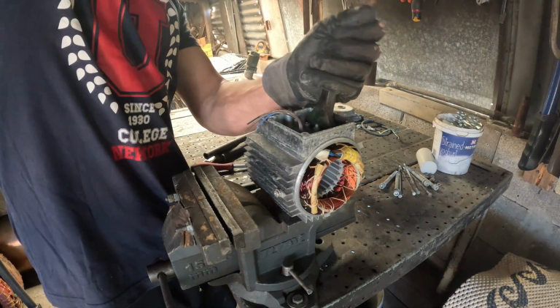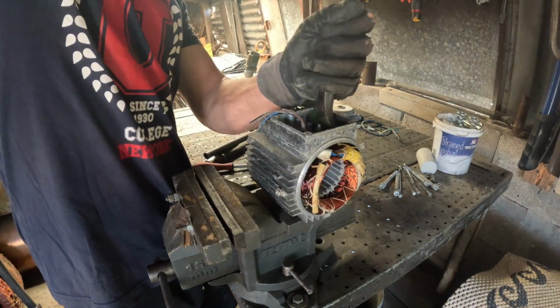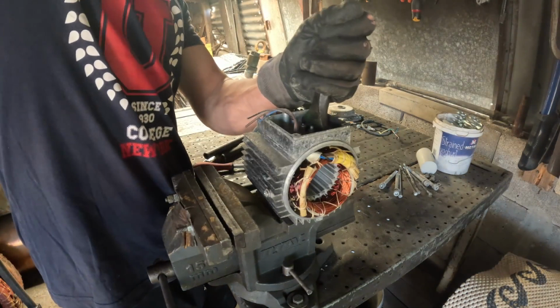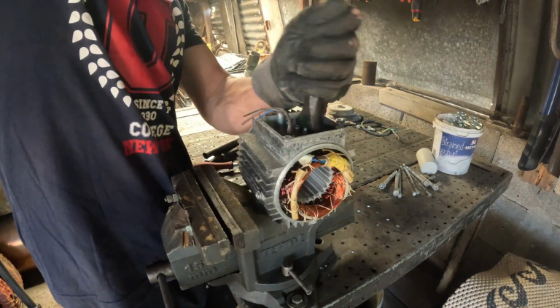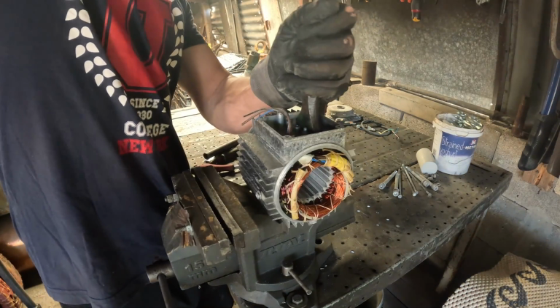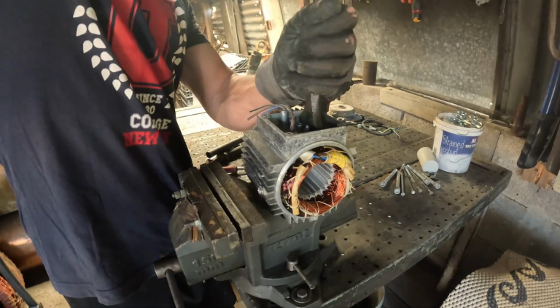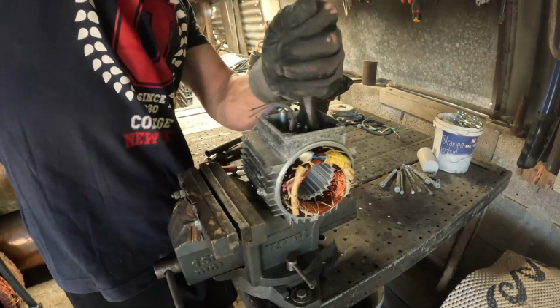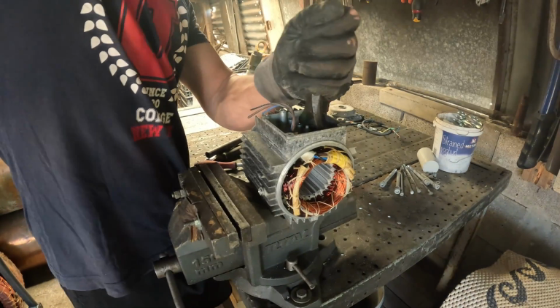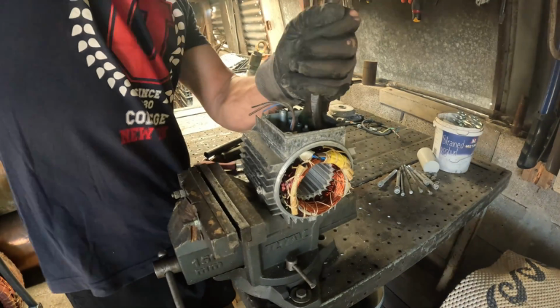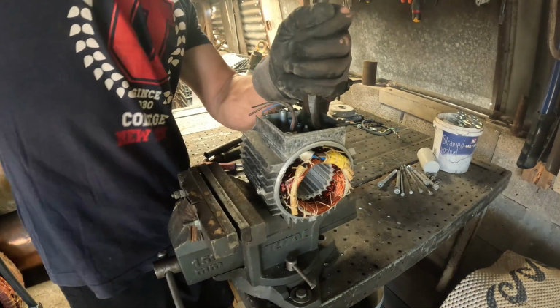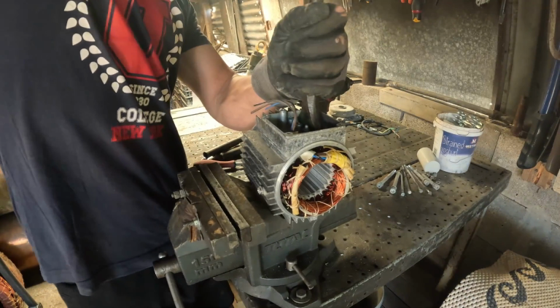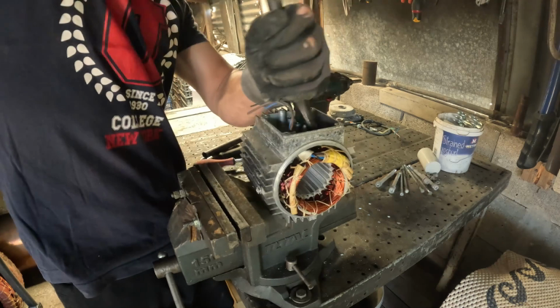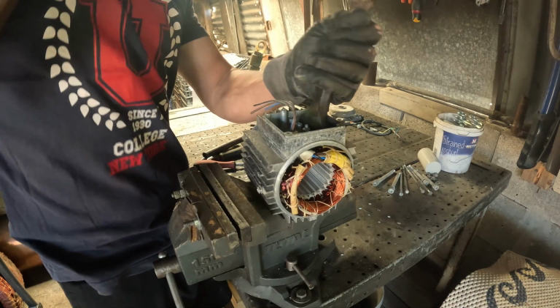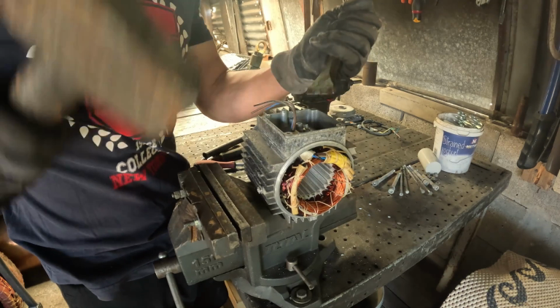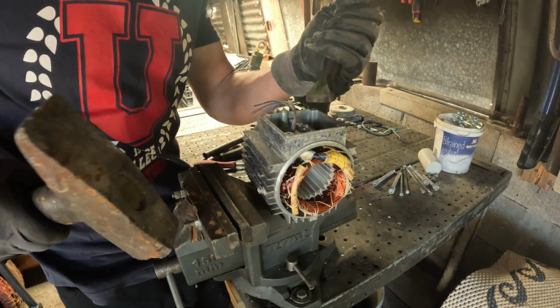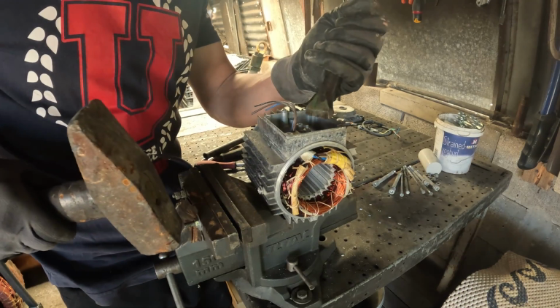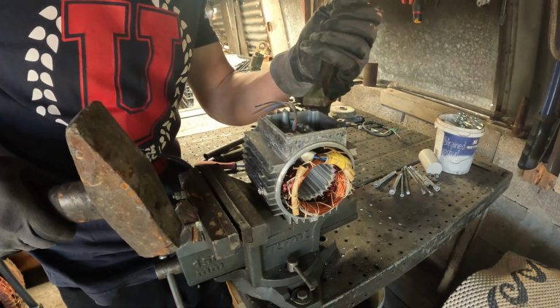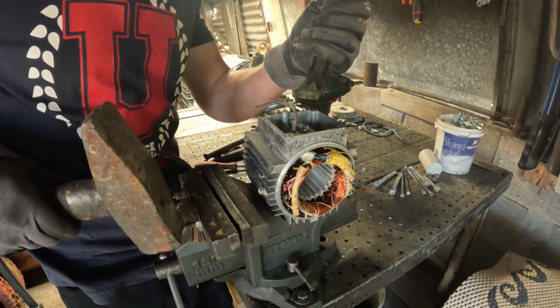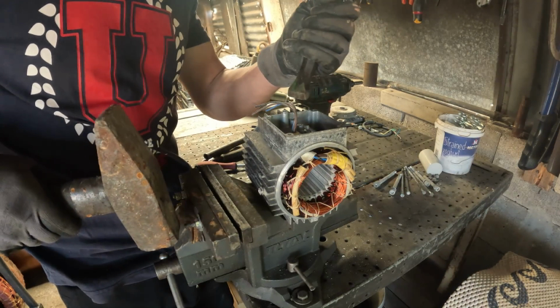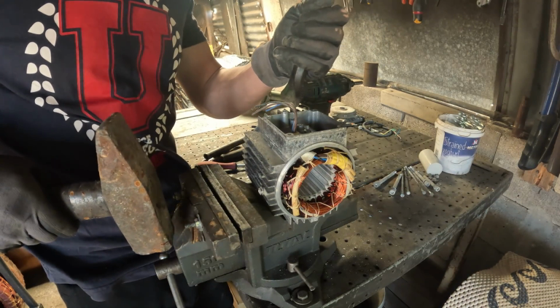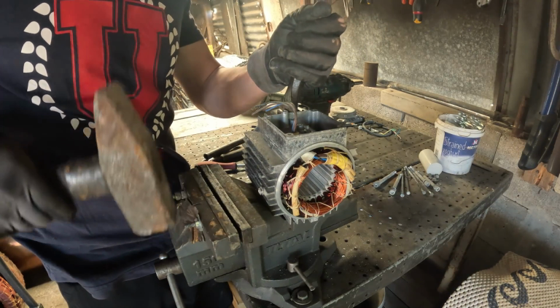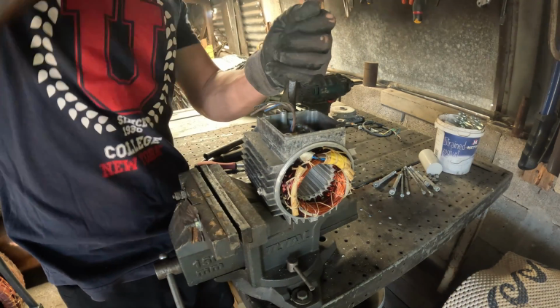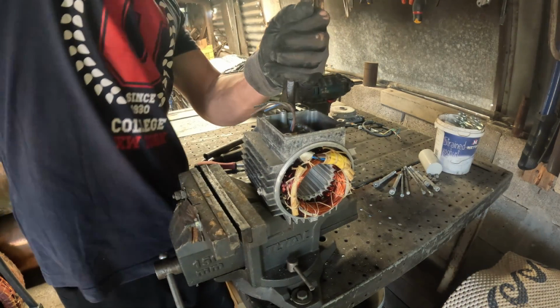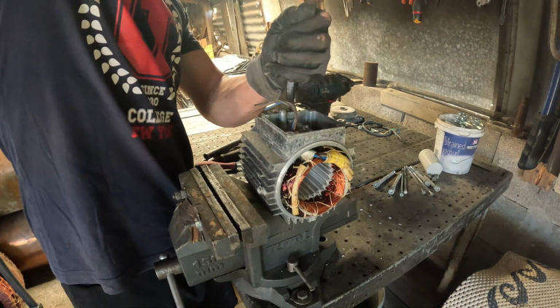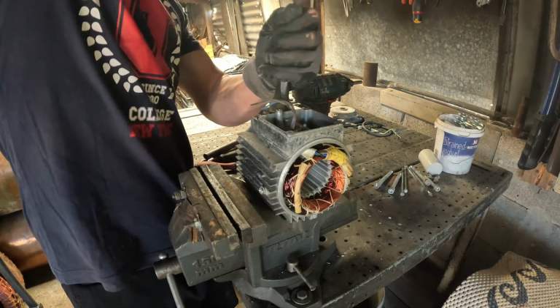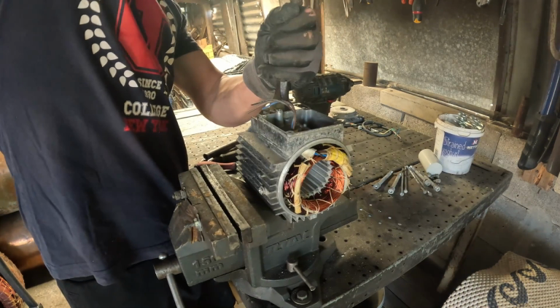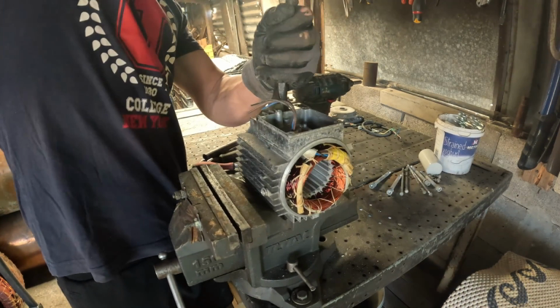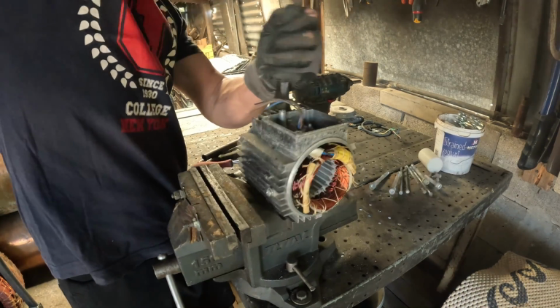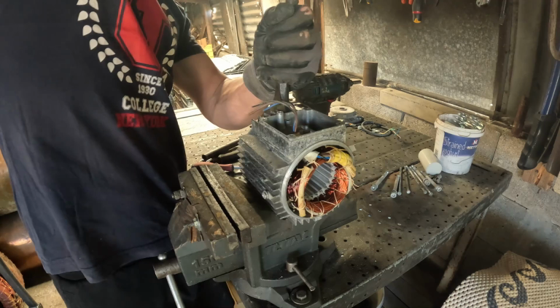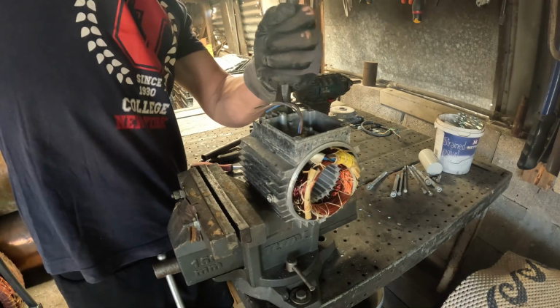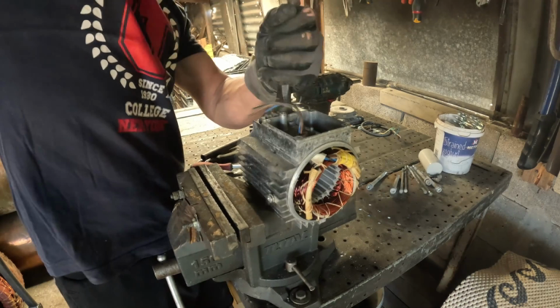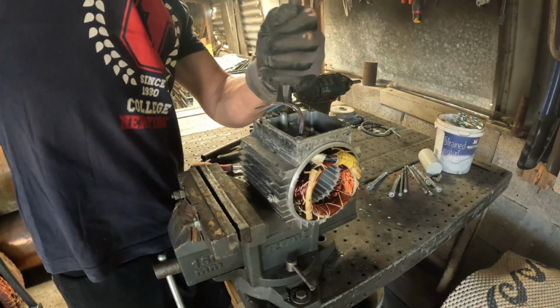Time for the most satisfying part. I'll cut through the stator to free the coils. You can use a hacksaw, an angle grinder, or if you're careful, a chisel and hammer to break the laminations and pull the copper in bunches.